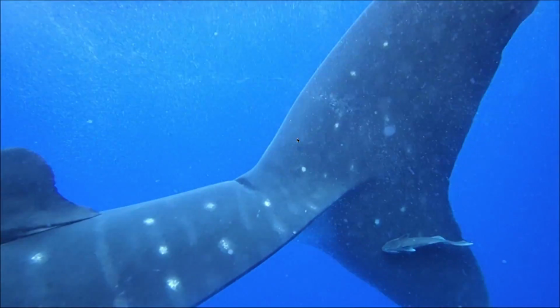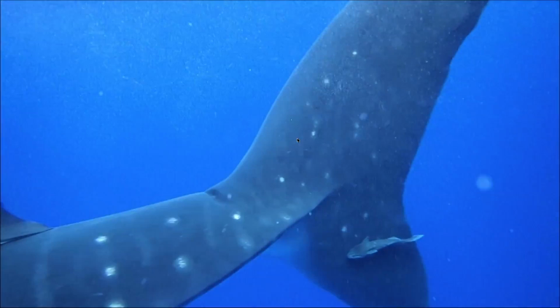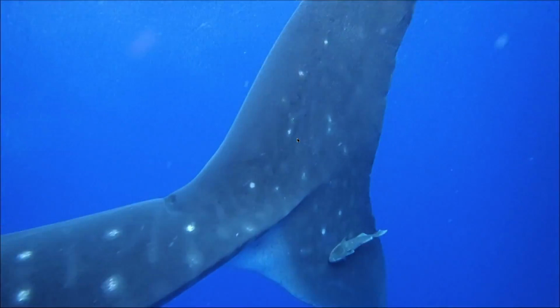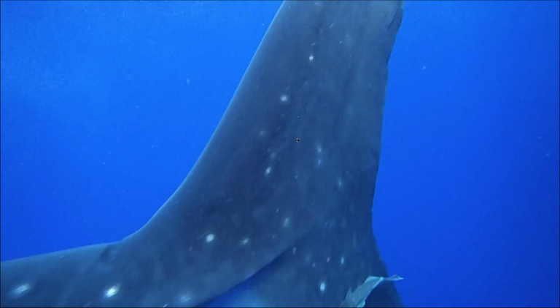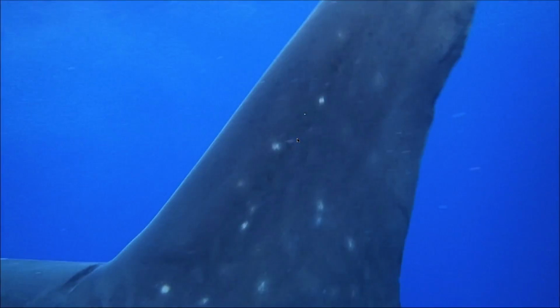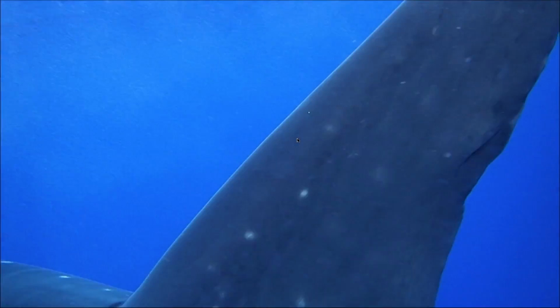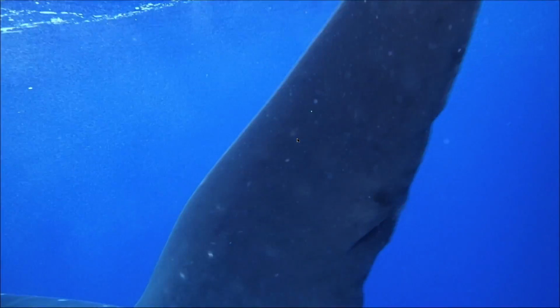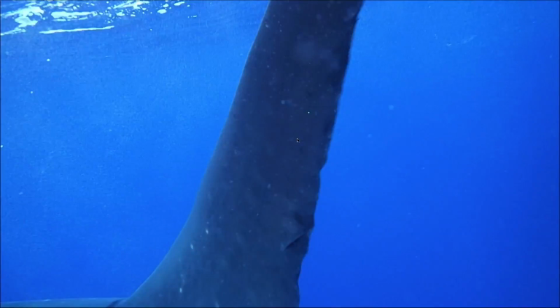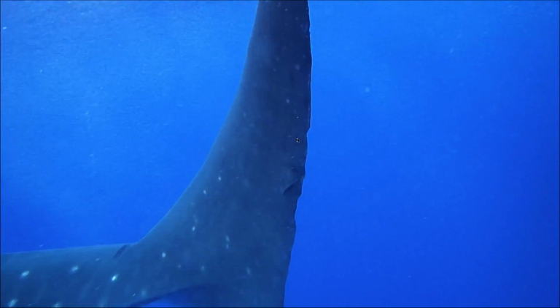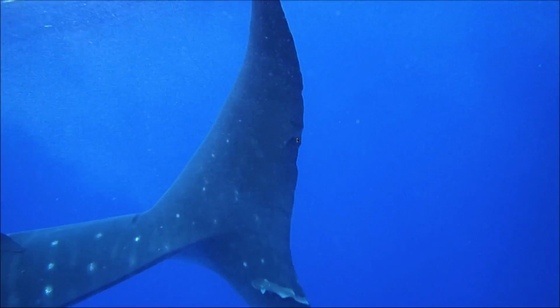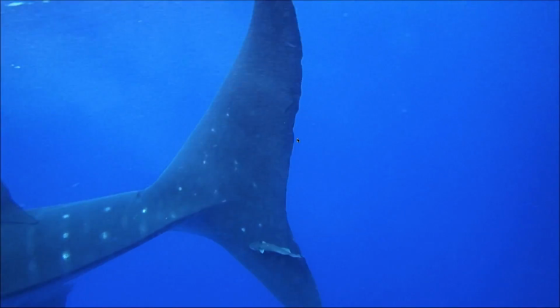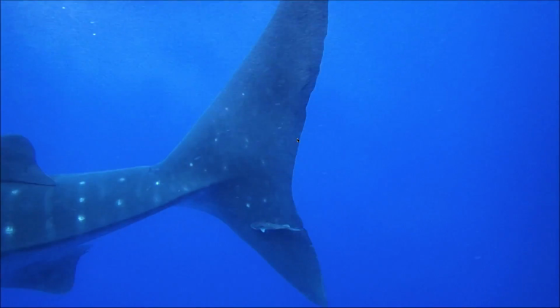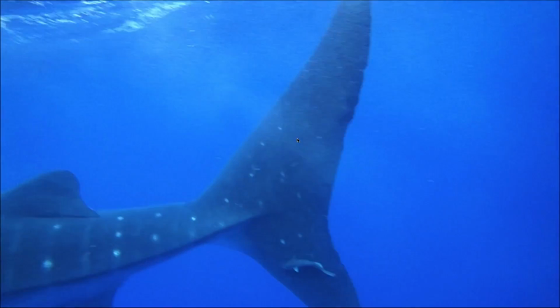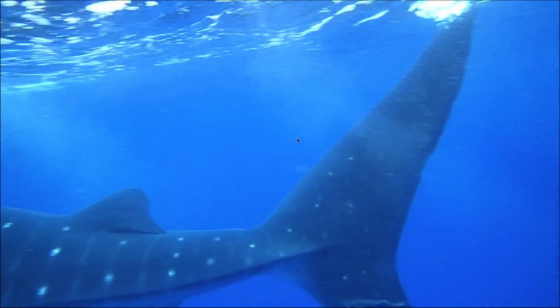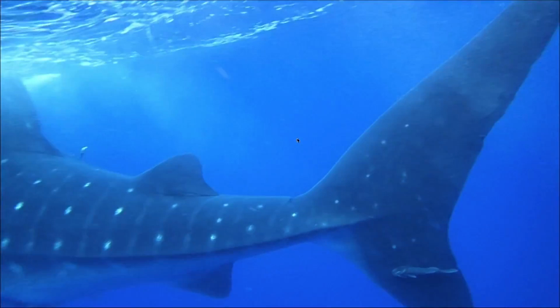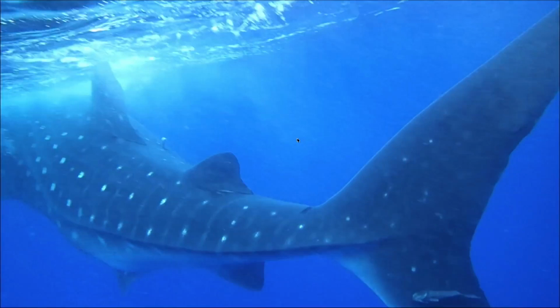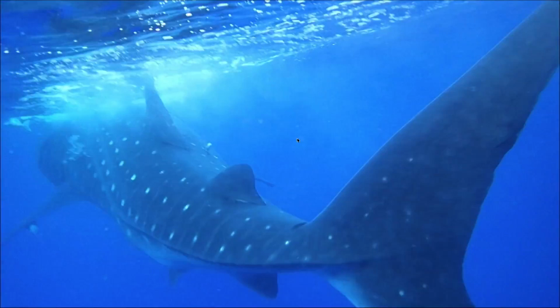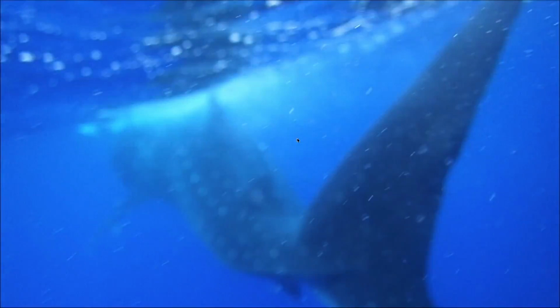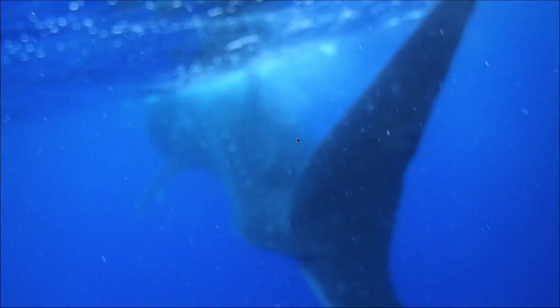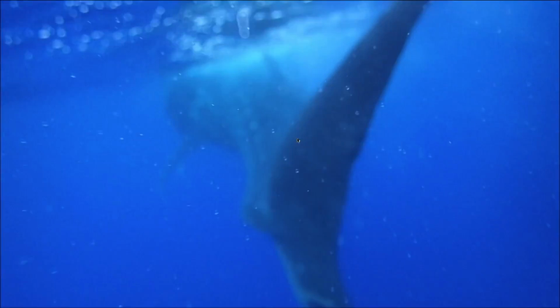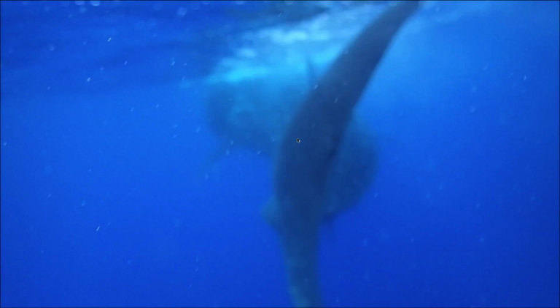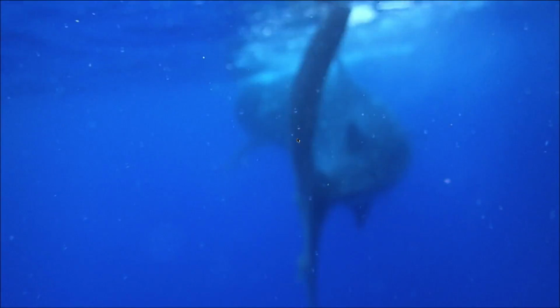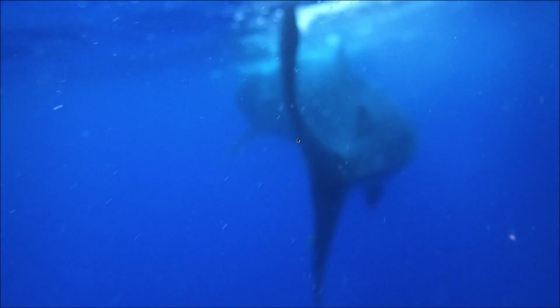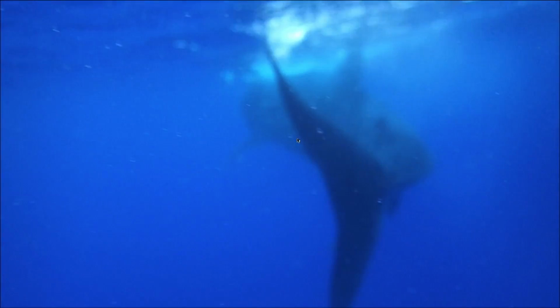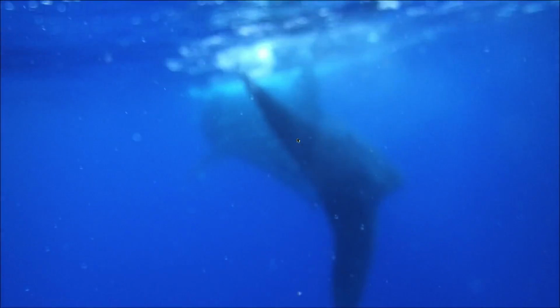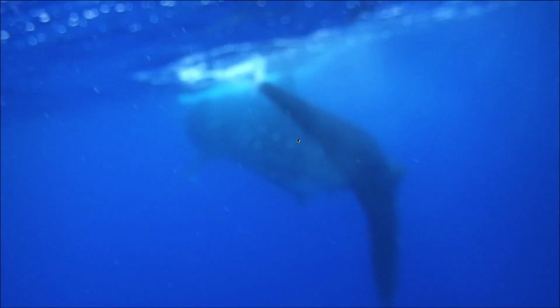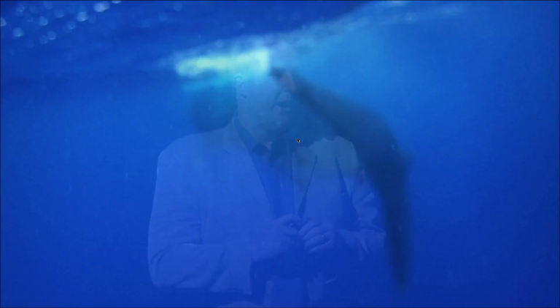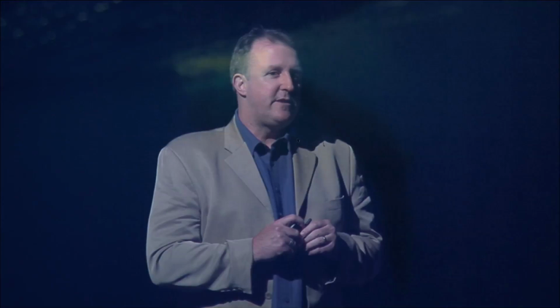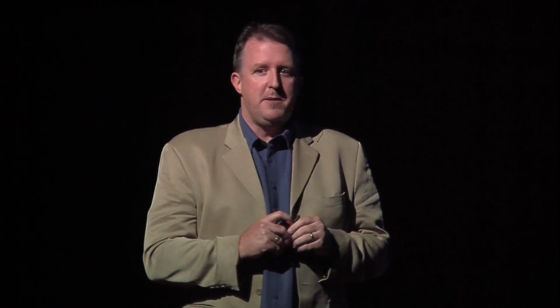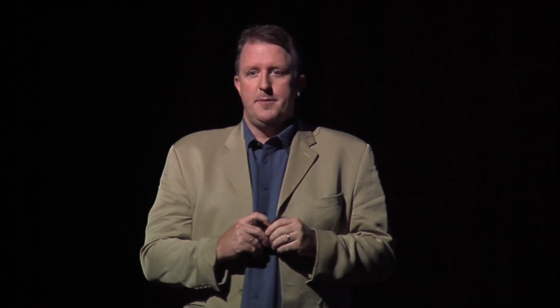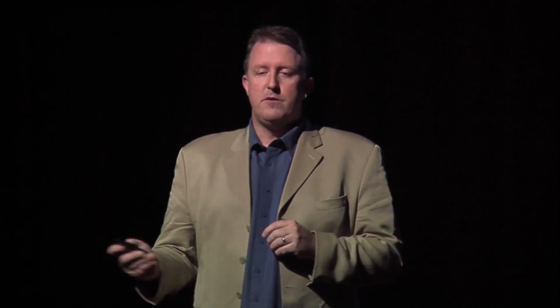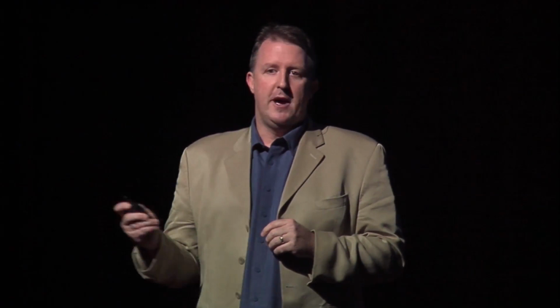But while we were there, we took a break from our whale sharking activities and went to visit the one and only beach that they have in all of St. Helena. It's a black sand beach called Sandy Bay. And on the beach at Sandy Bay, here's what we found.